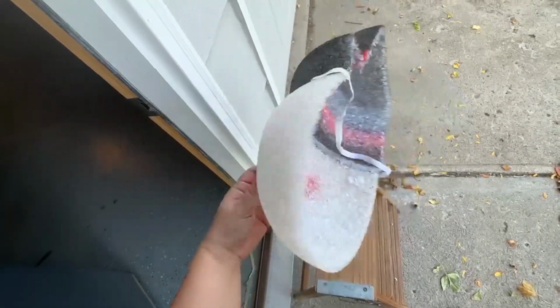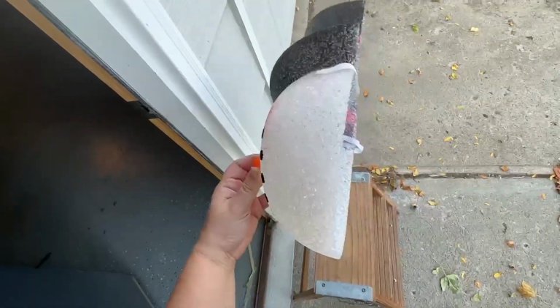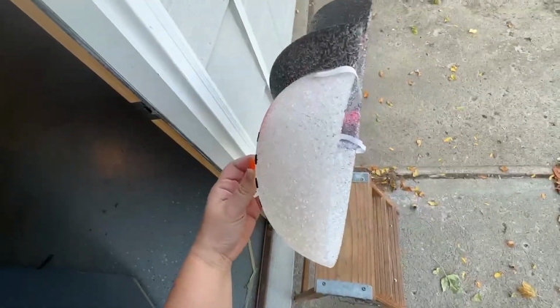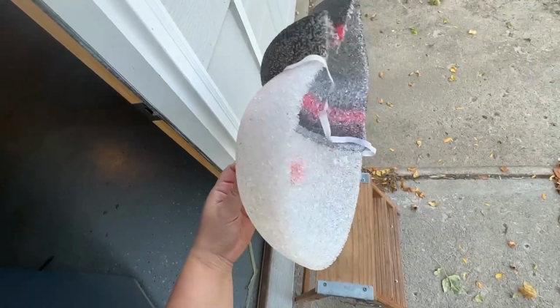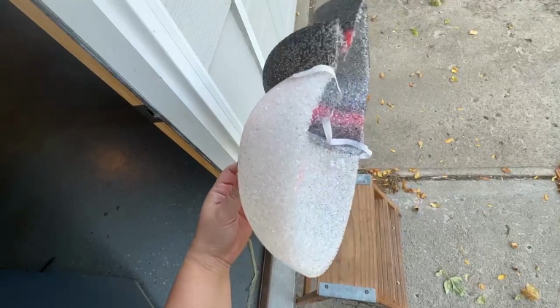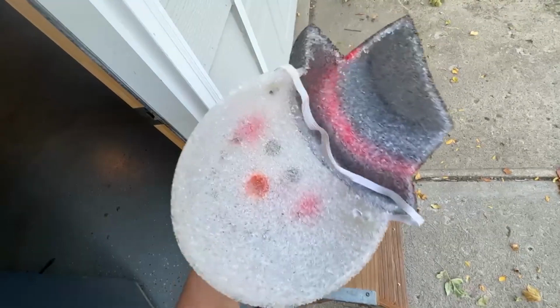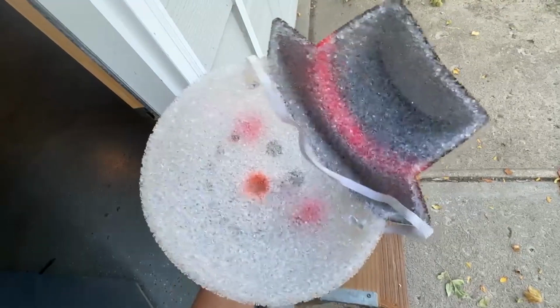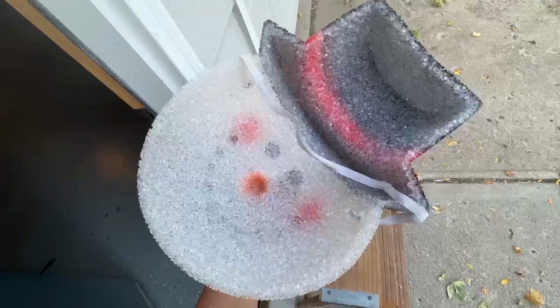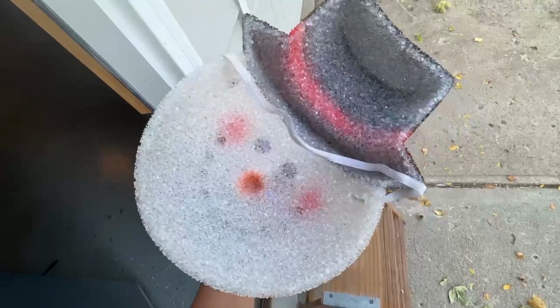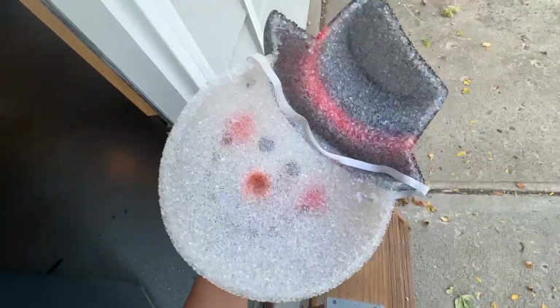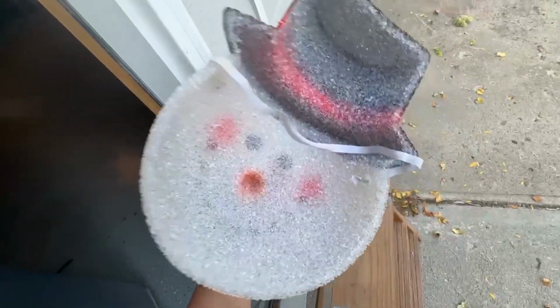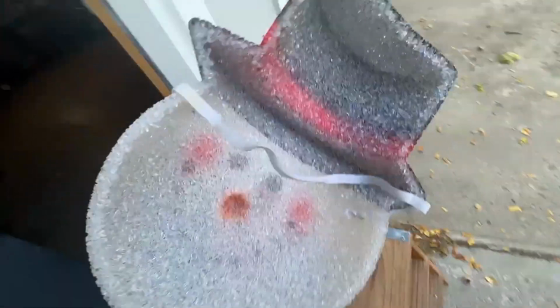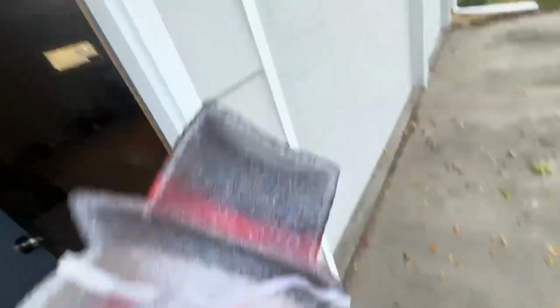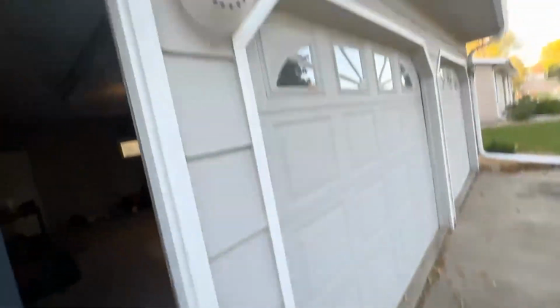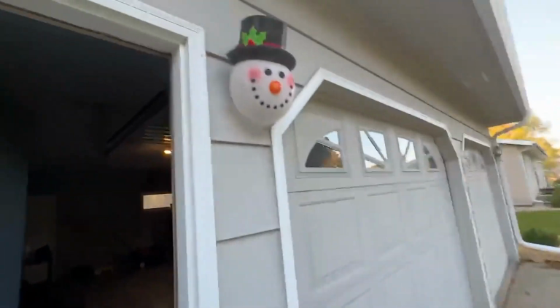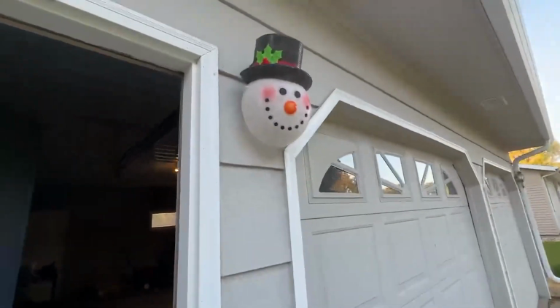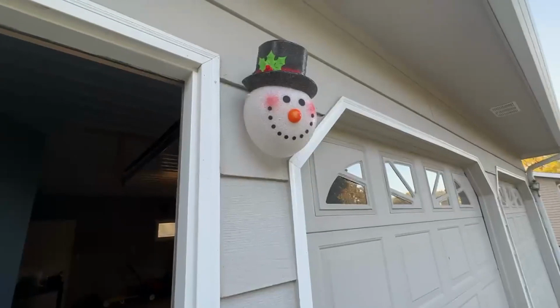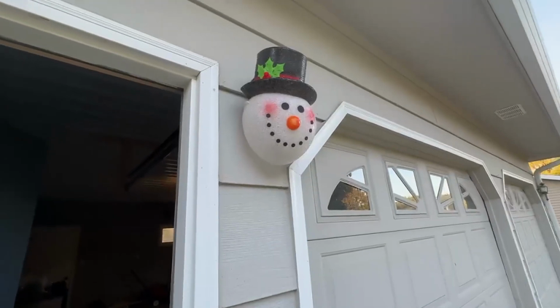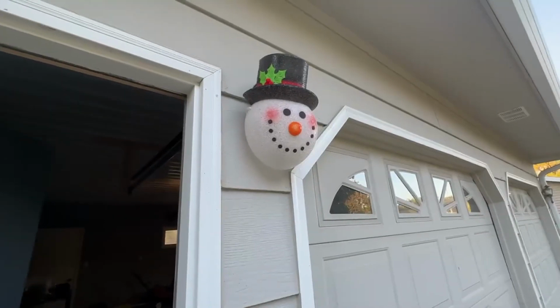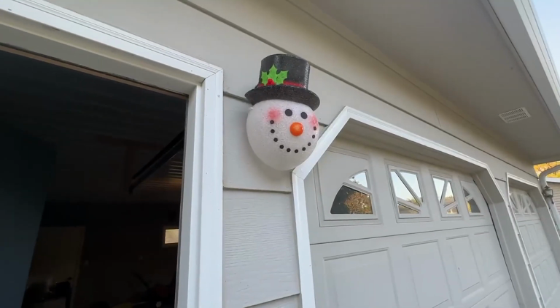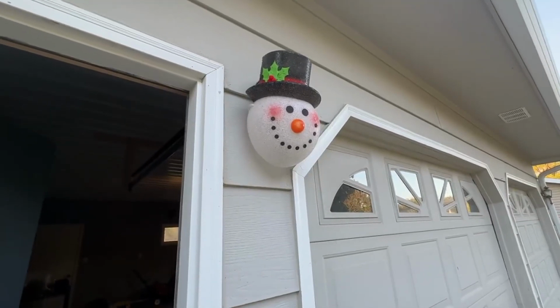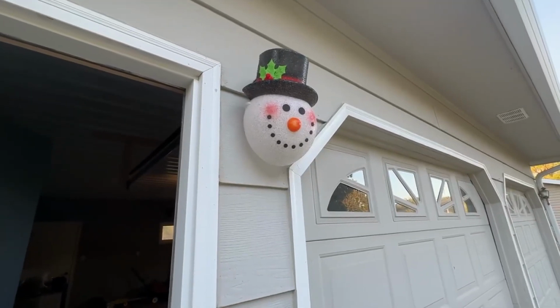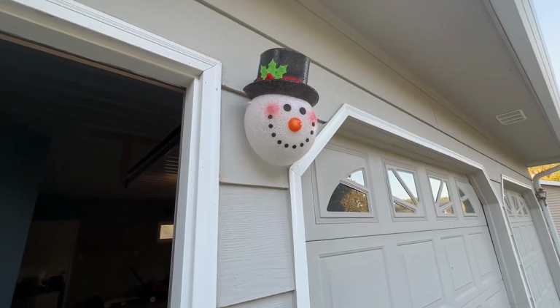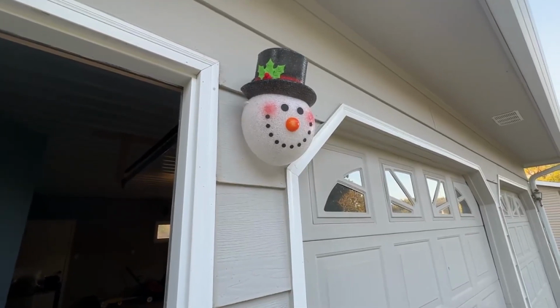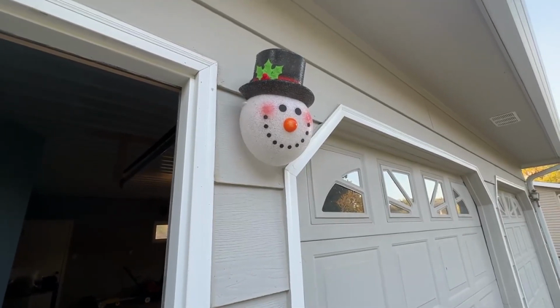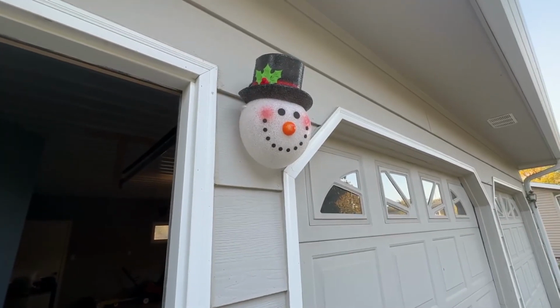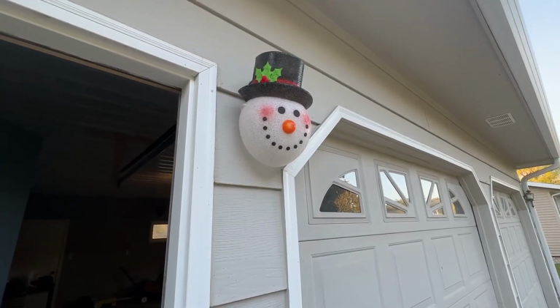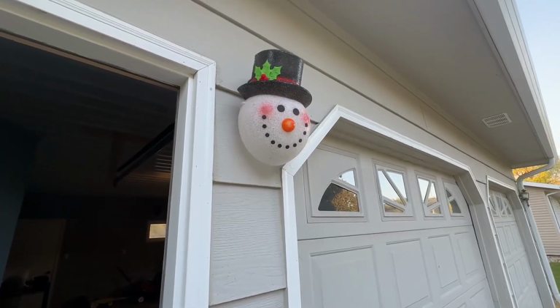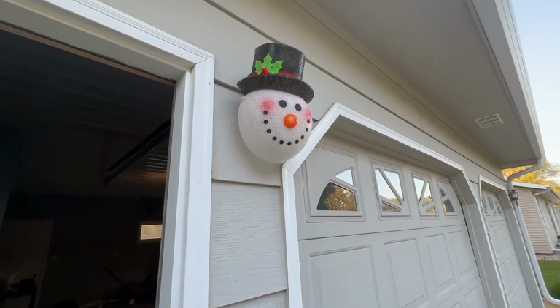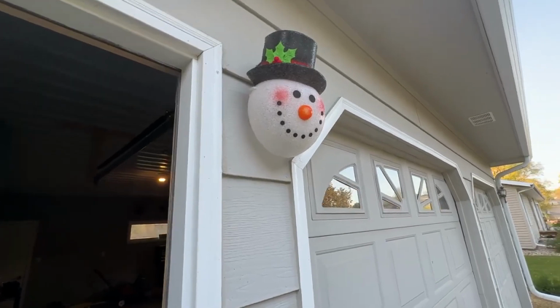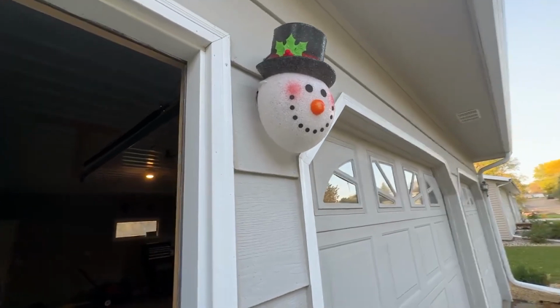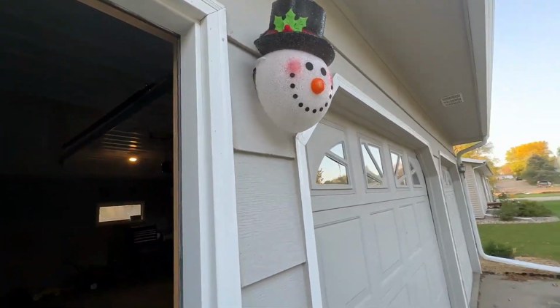As you can see here, there's an elastic band around it, and I have one already set up here. You just take the elastic band and it goes outside around your light to secure it onto your light.